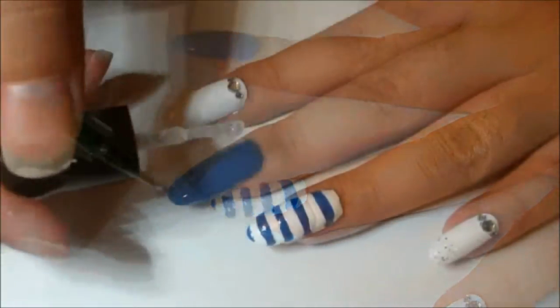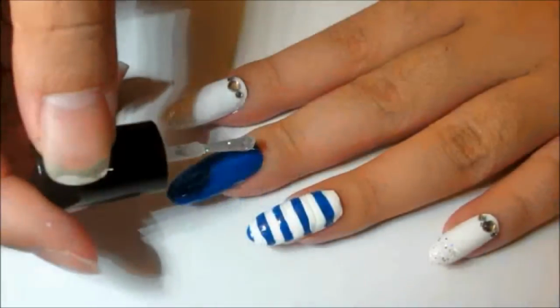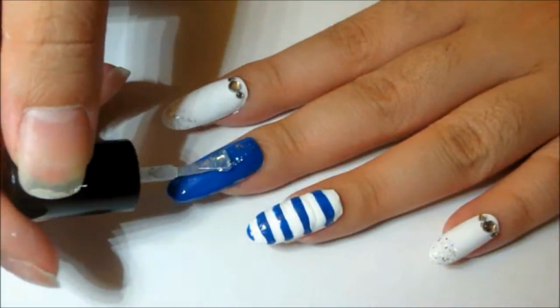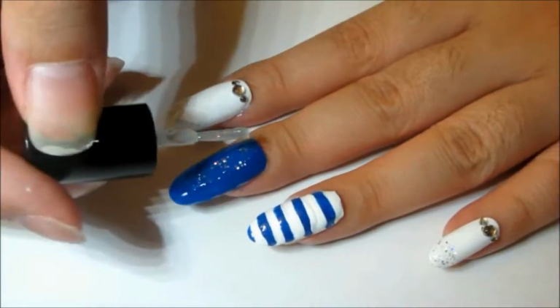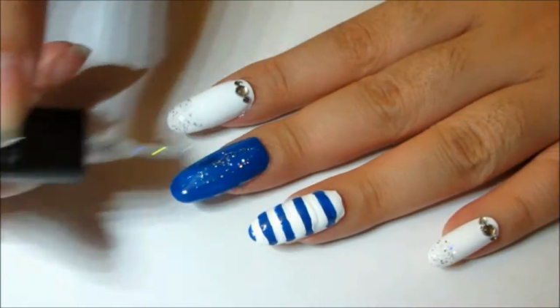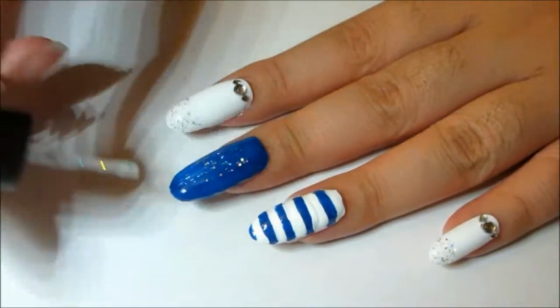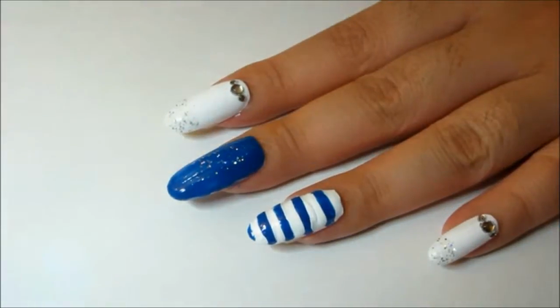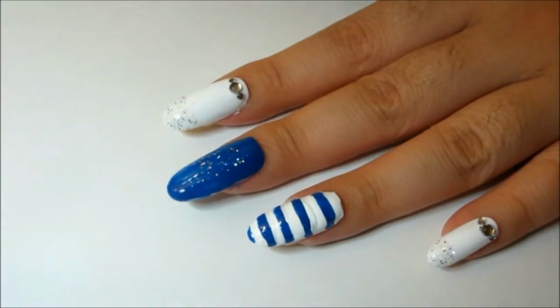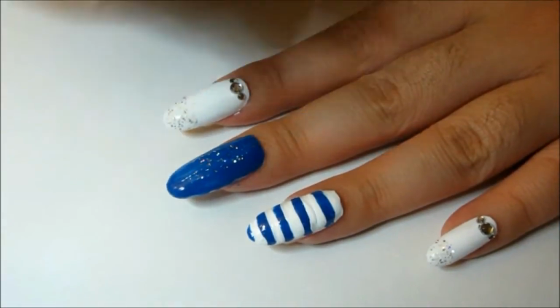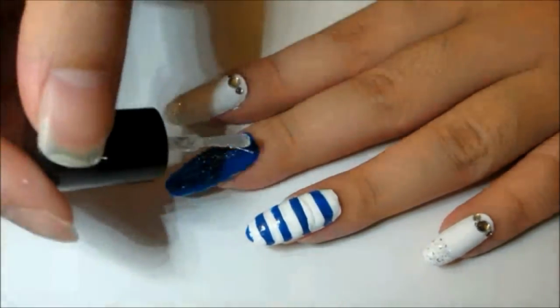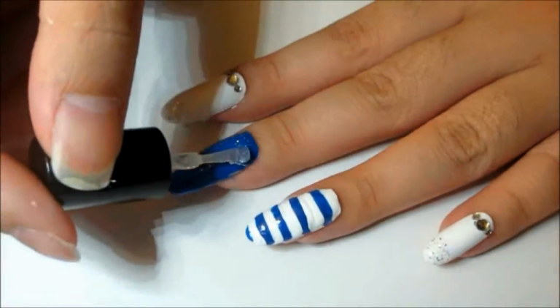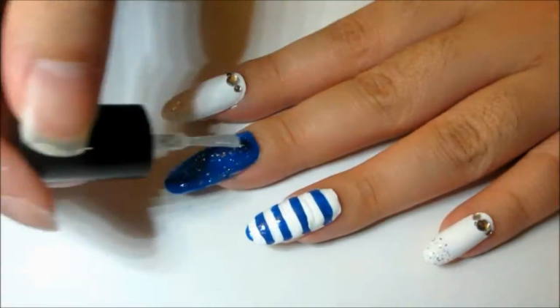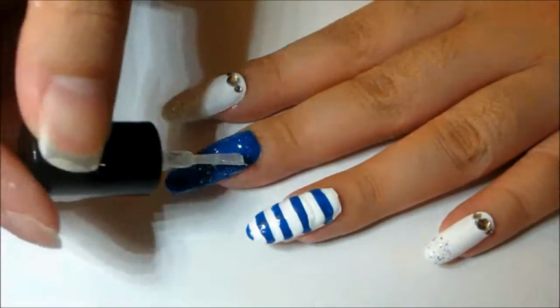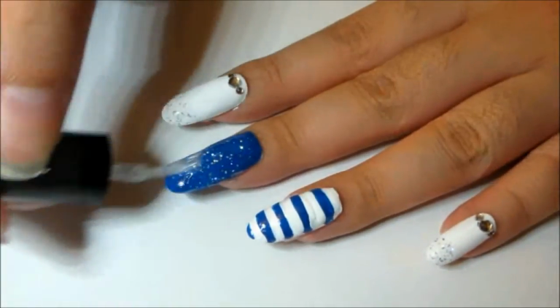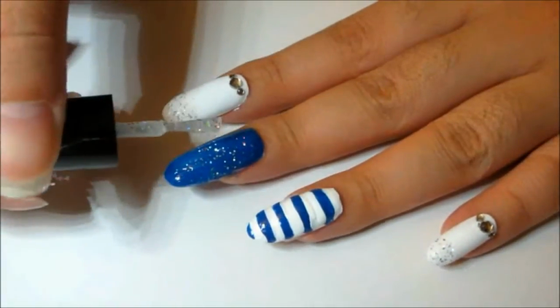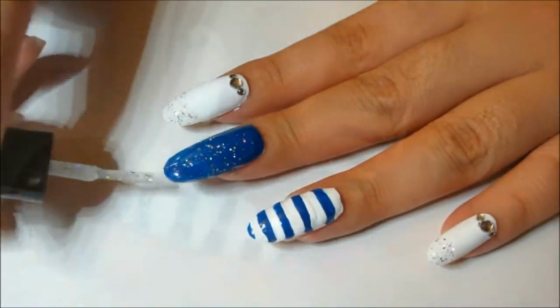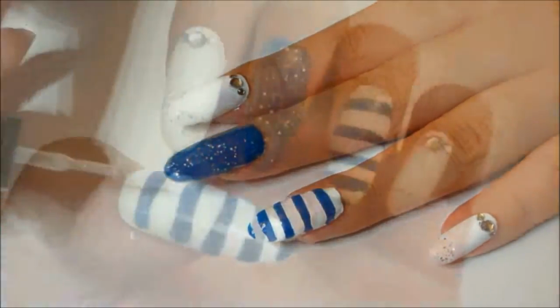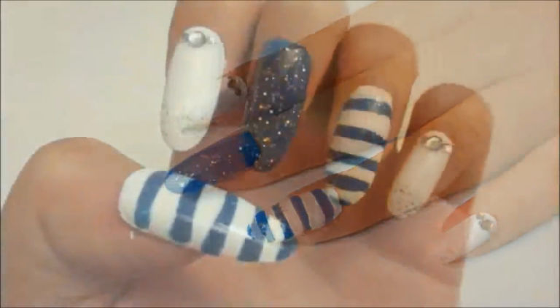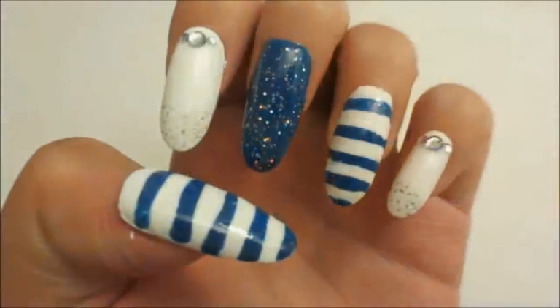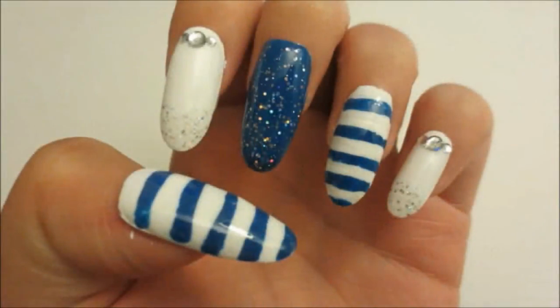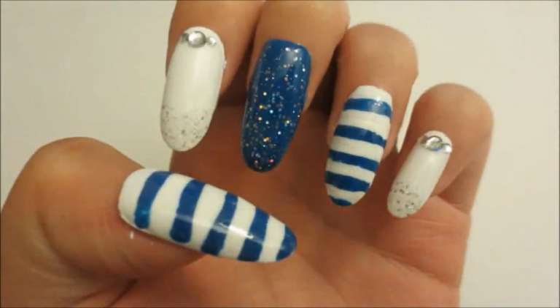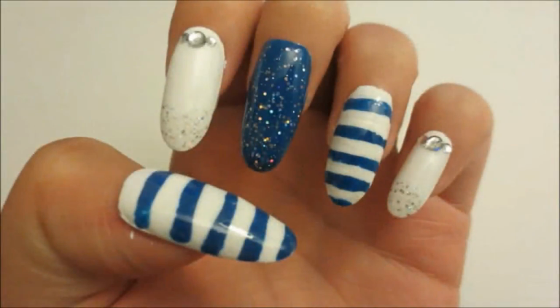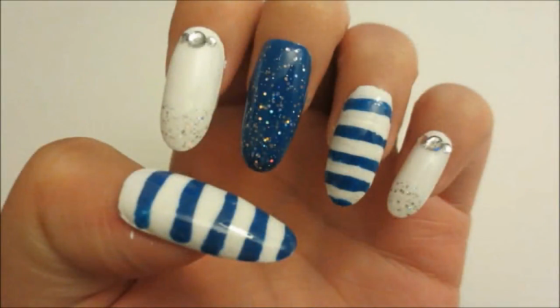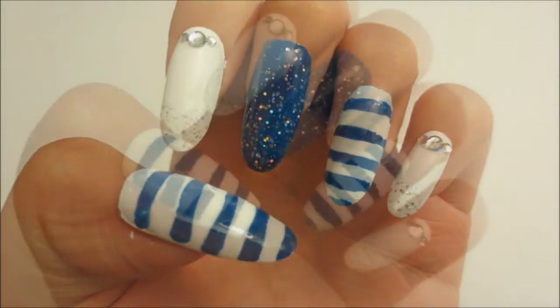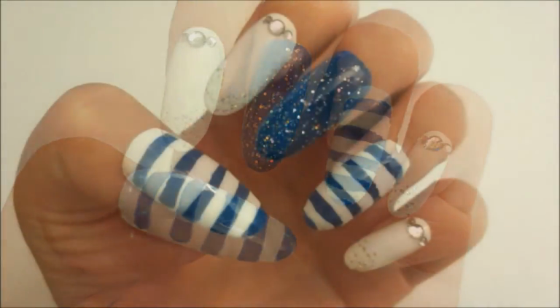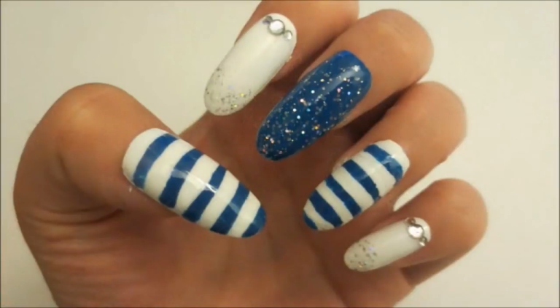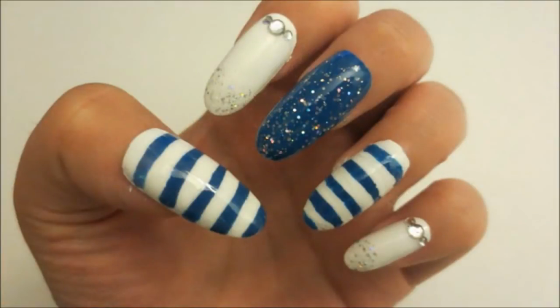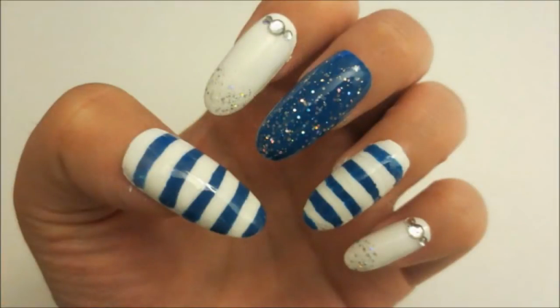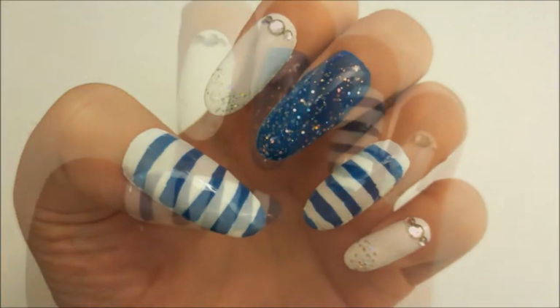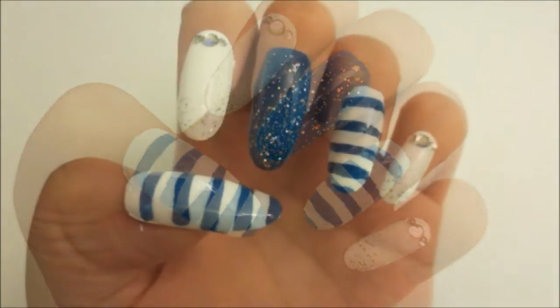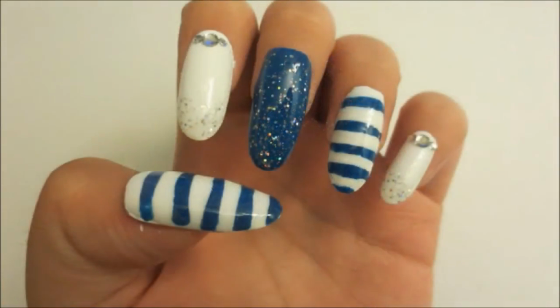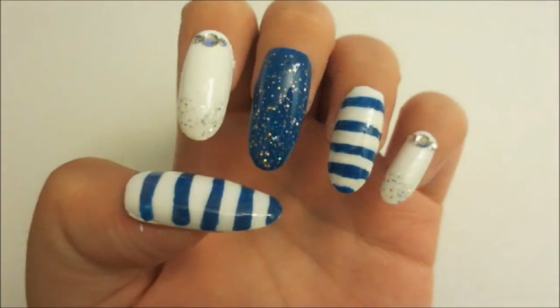Then, paint a few coats of glitter over the blue nail. And finally, add a top coat and you're done! I hope you like this nail design, and until next time, bye-bye!